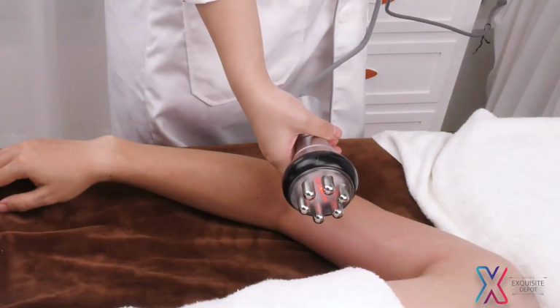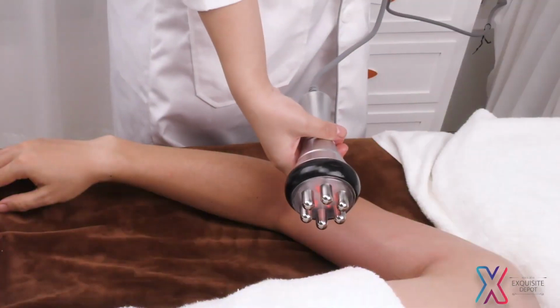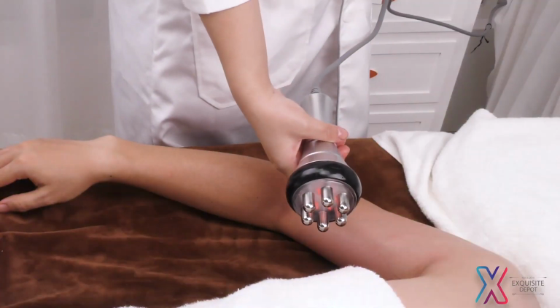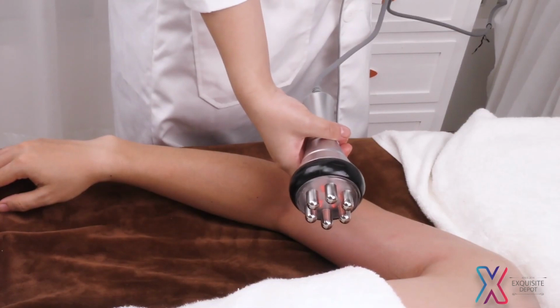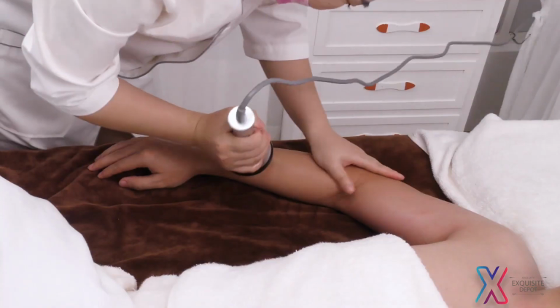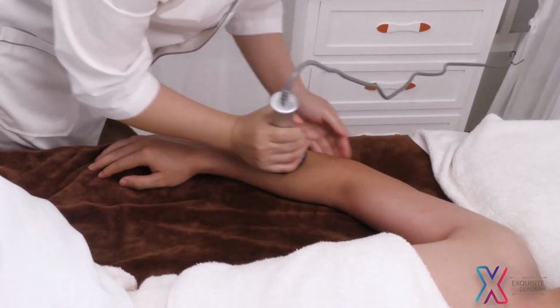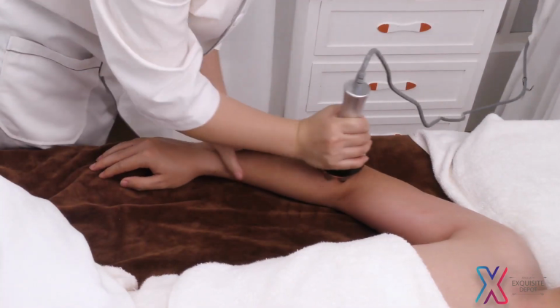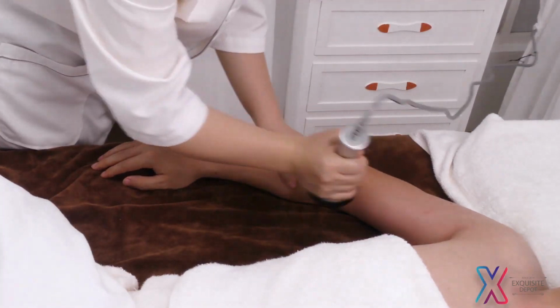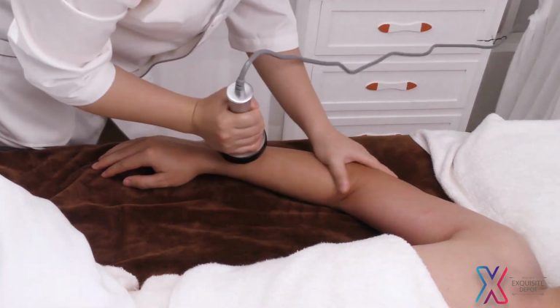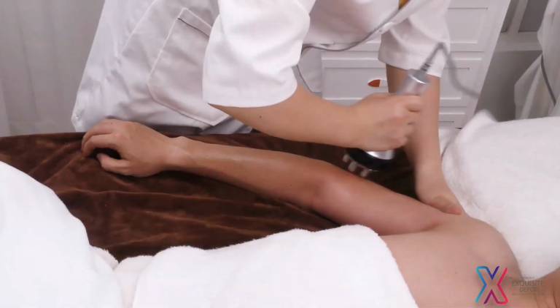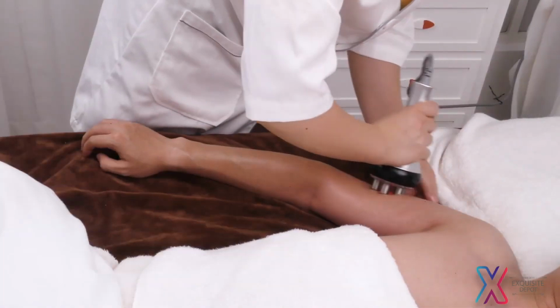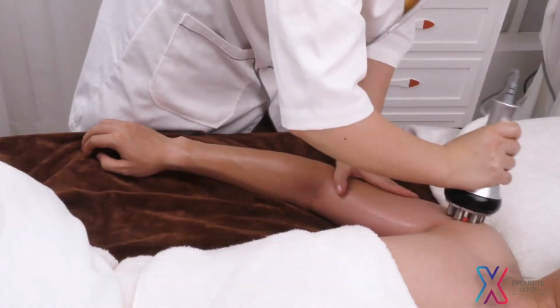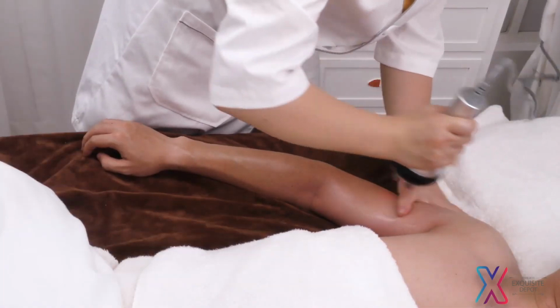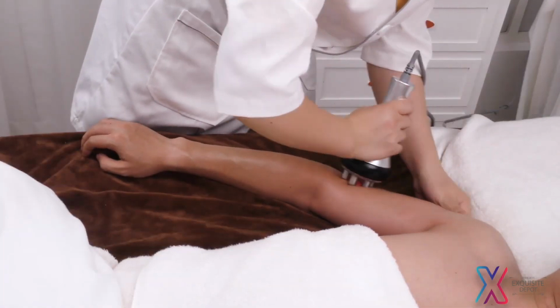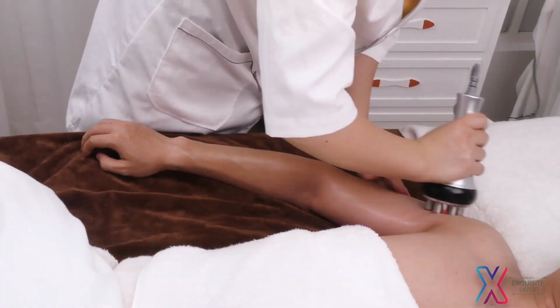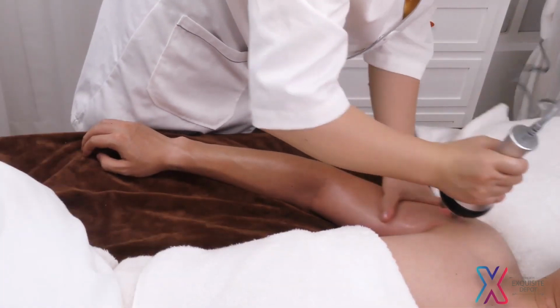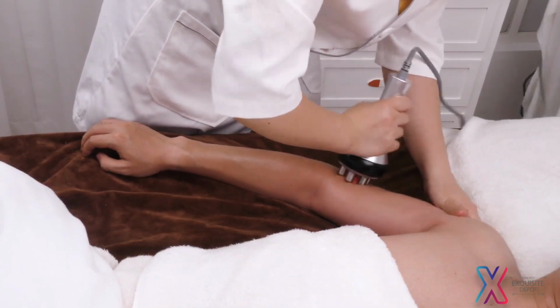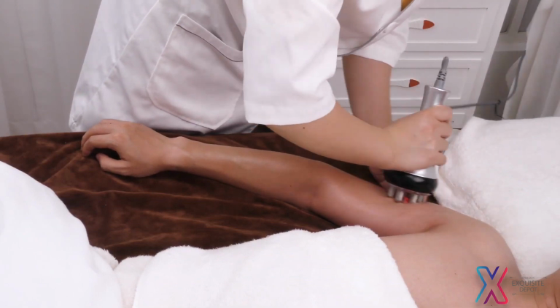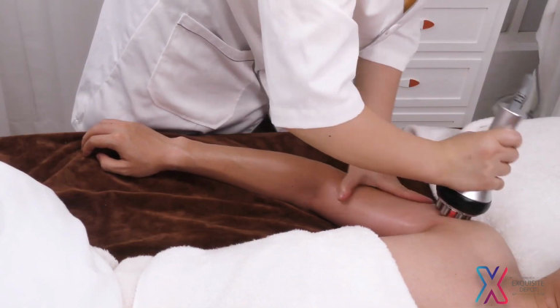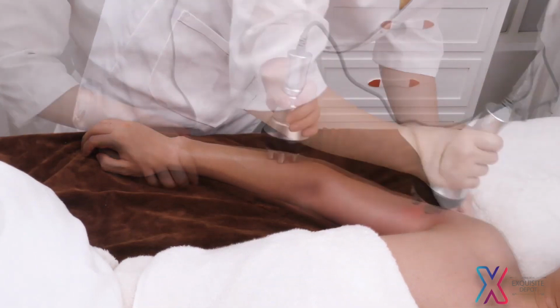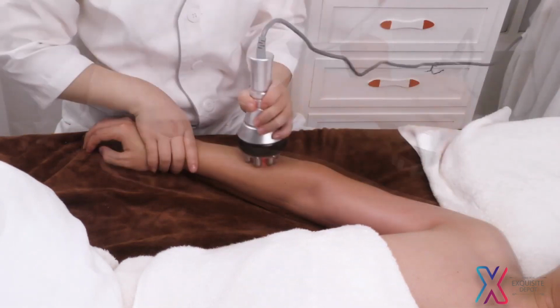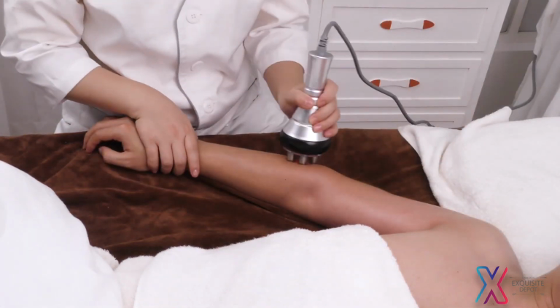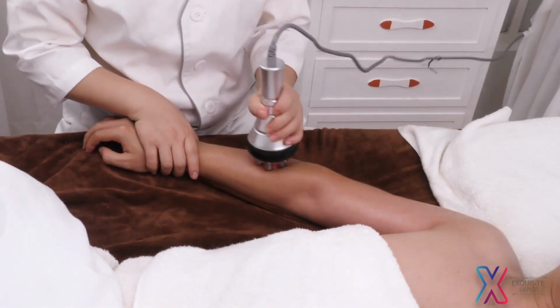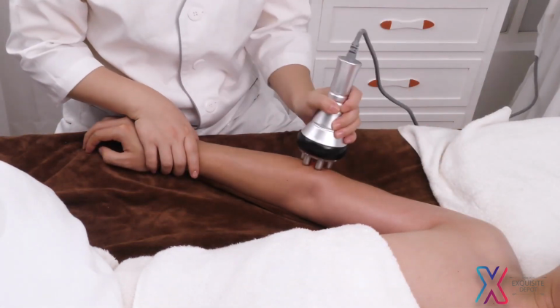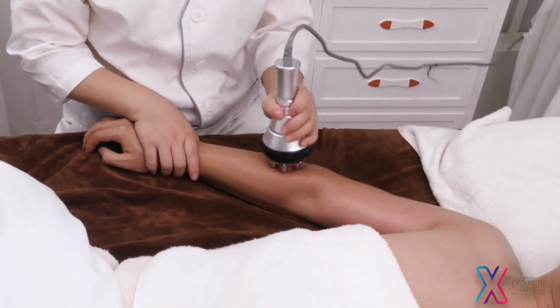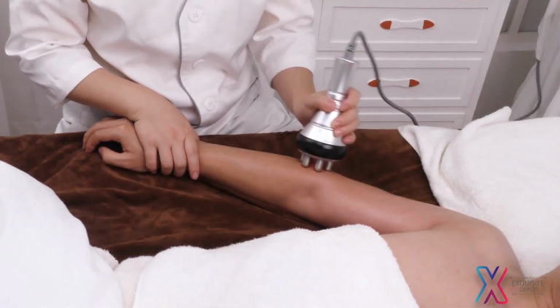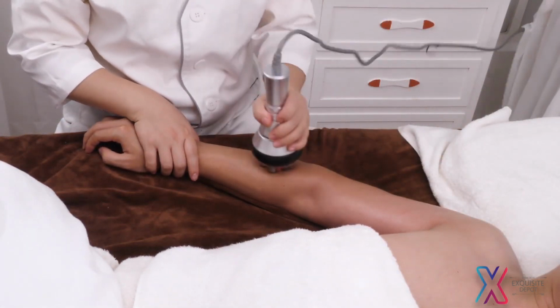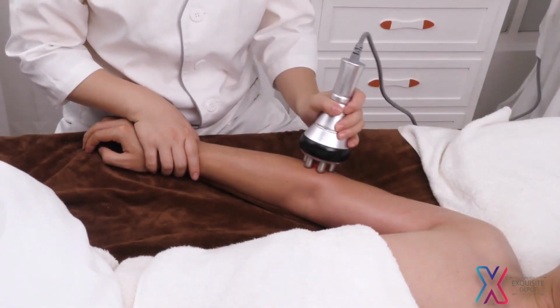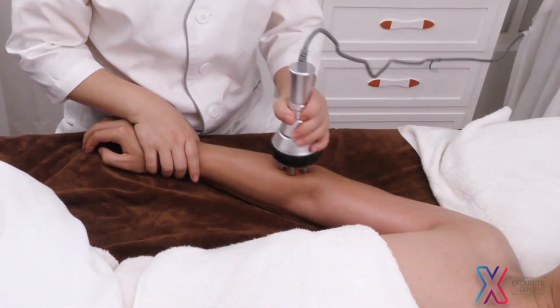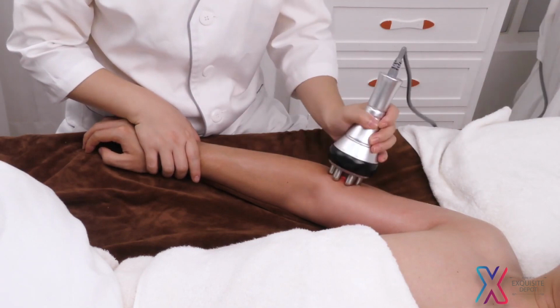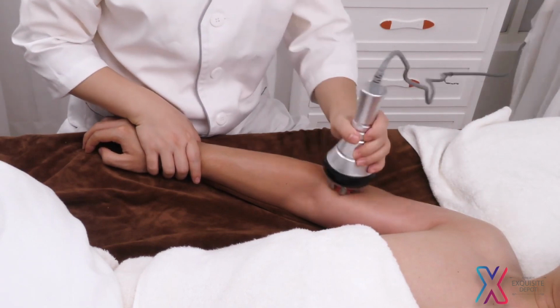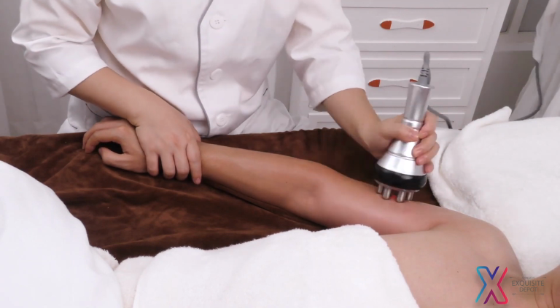RF operation: Lay arms flatwise and start from the lower arm tracing 3 channels to armpit 3 times. Move the device in annular motion tracing 3 channels to armpit 3 times.